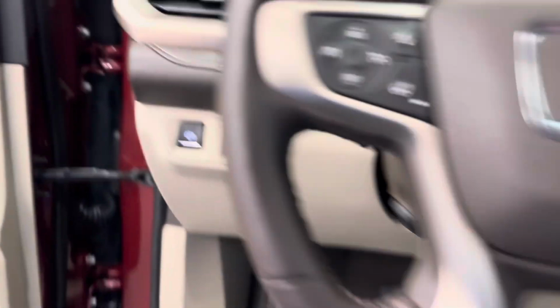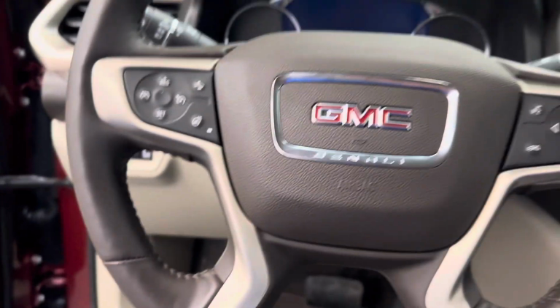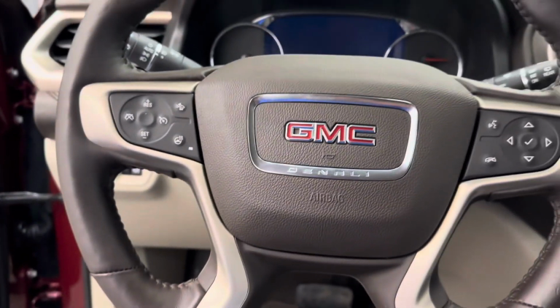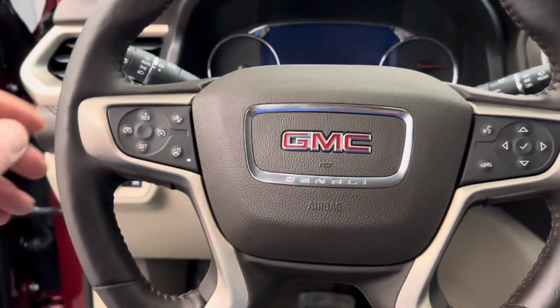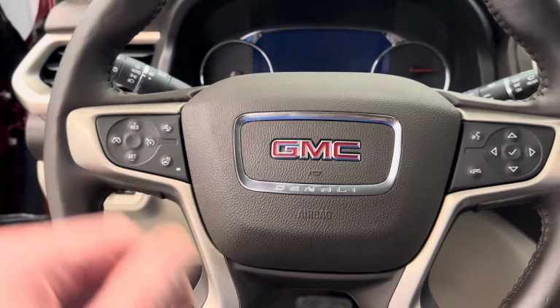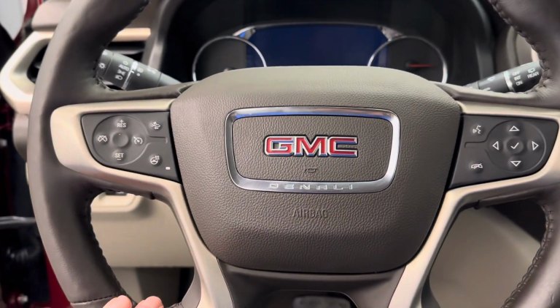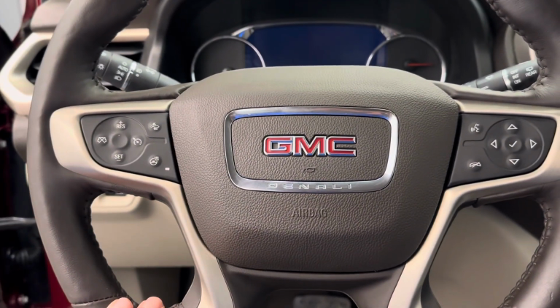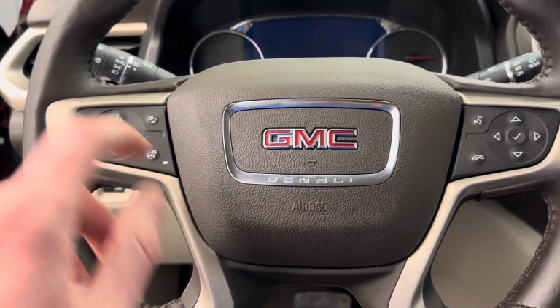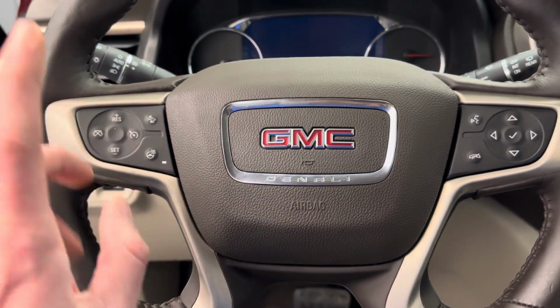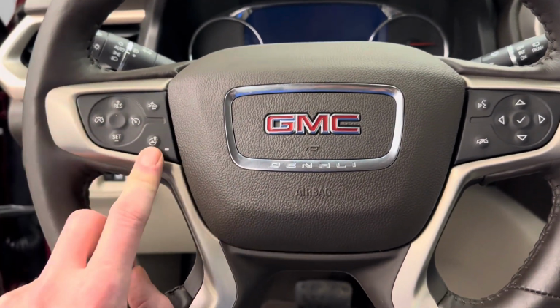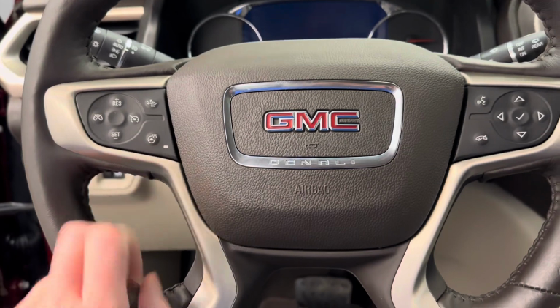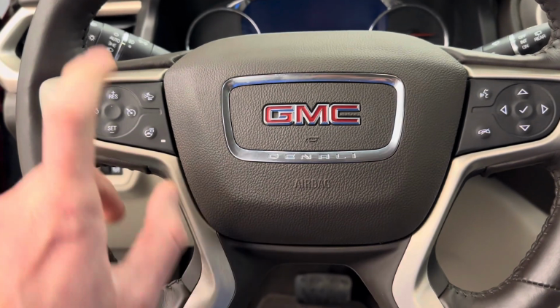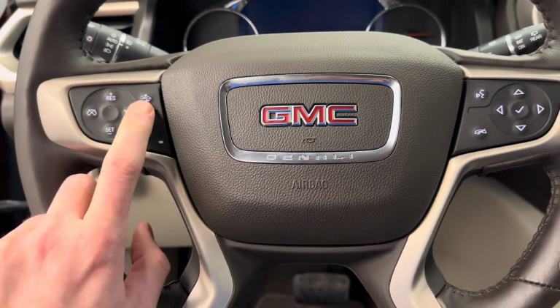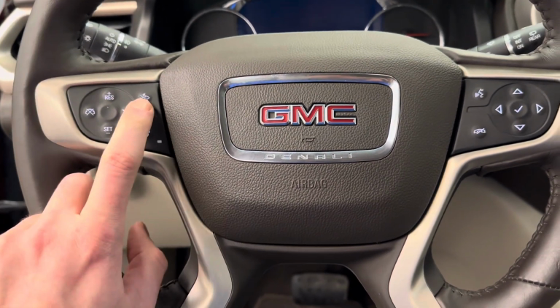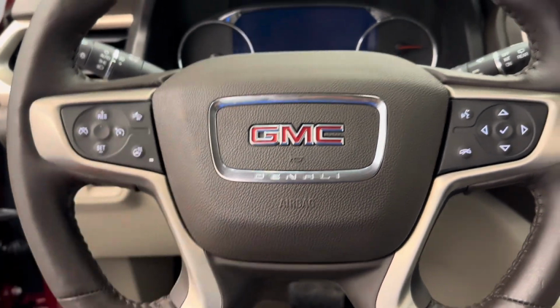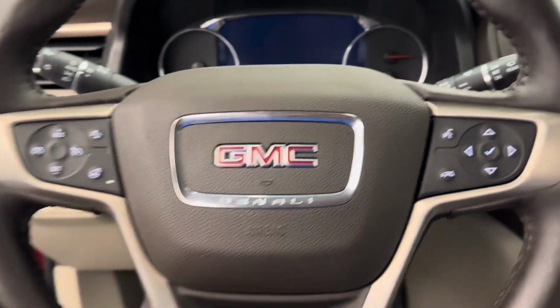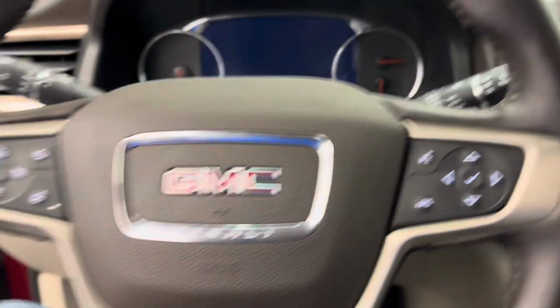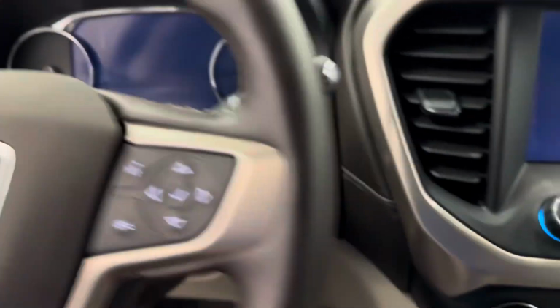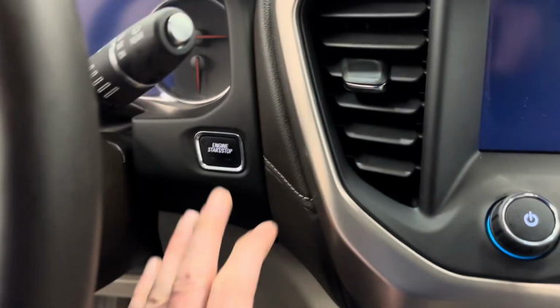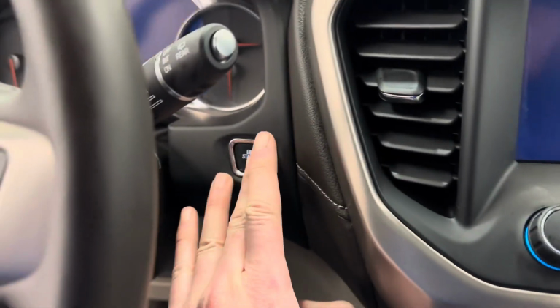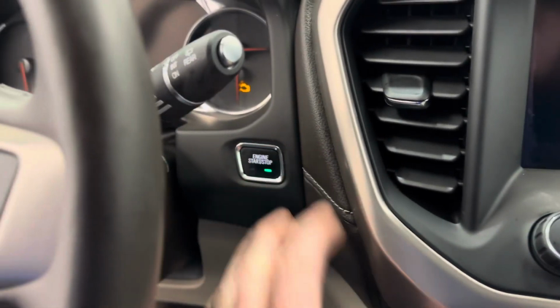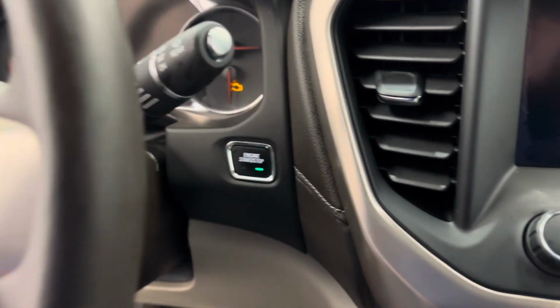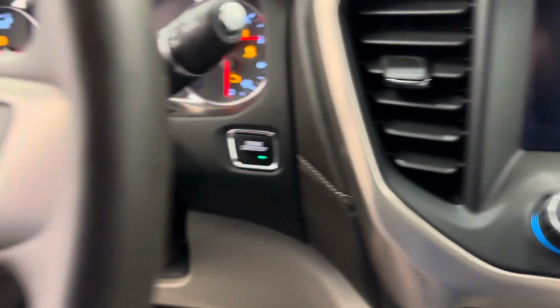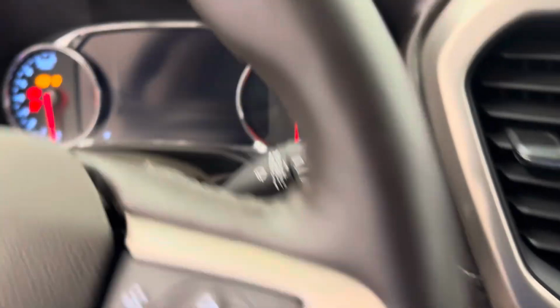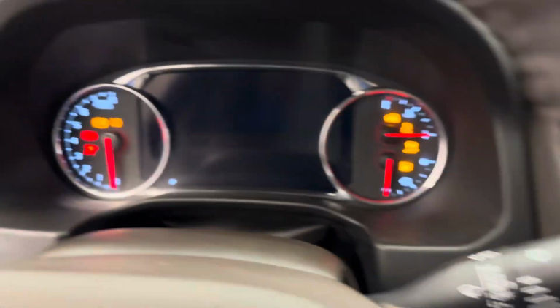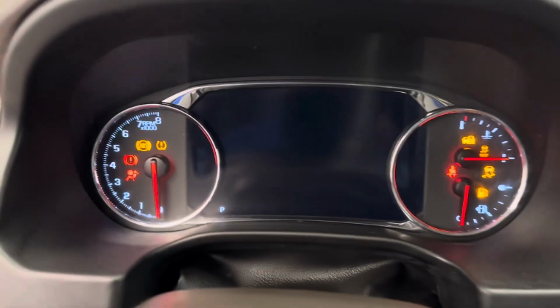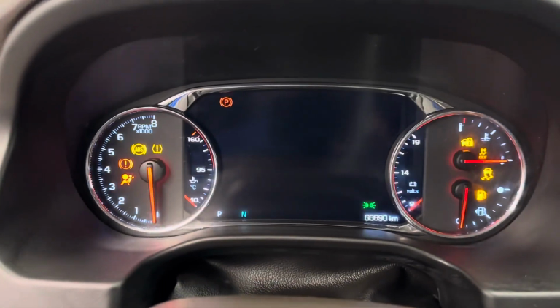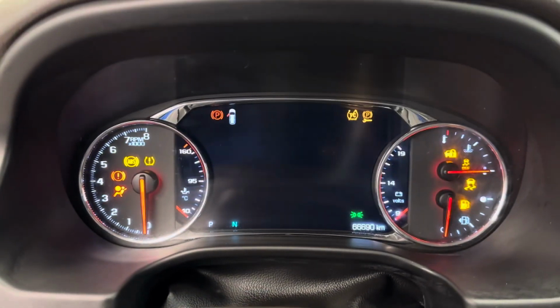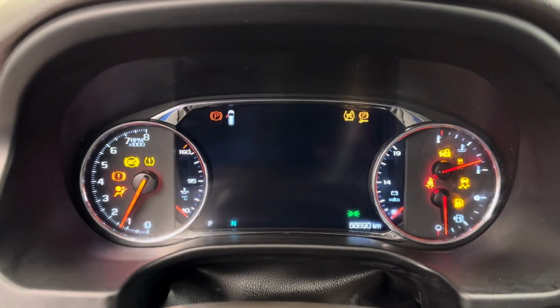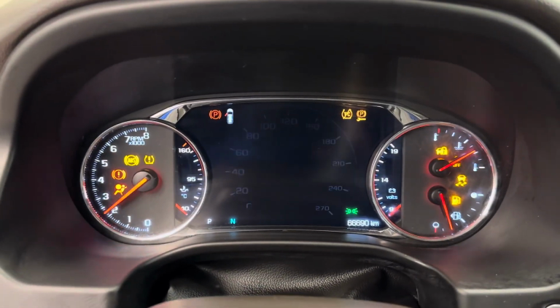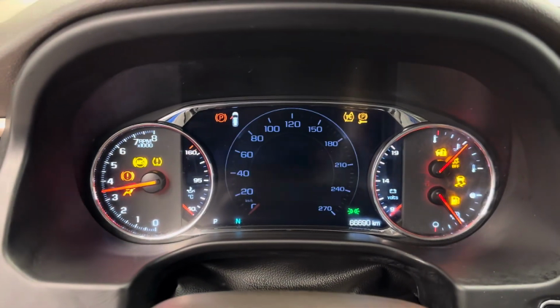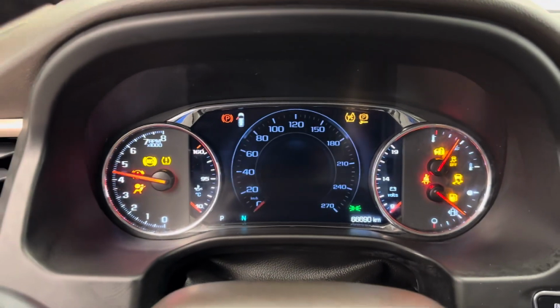Steering wheel controls for cruise, radio, and phone — also heated steering wheel and adaptive cruise. It is push button ignition. Nice bright display.